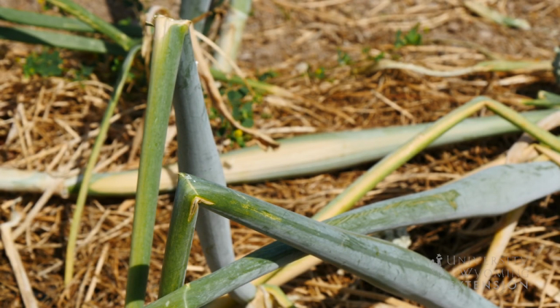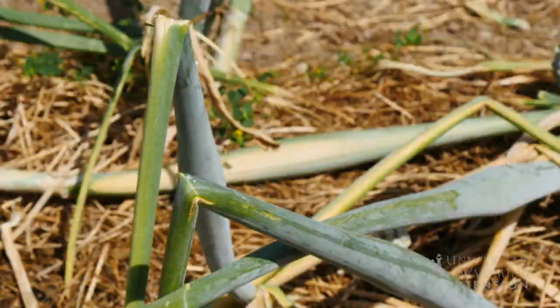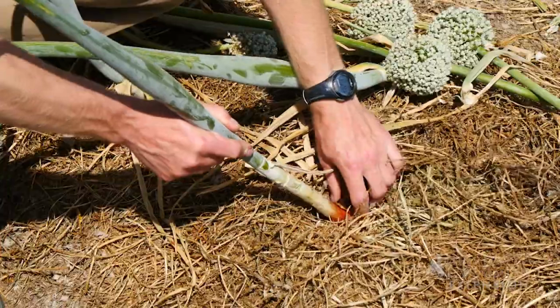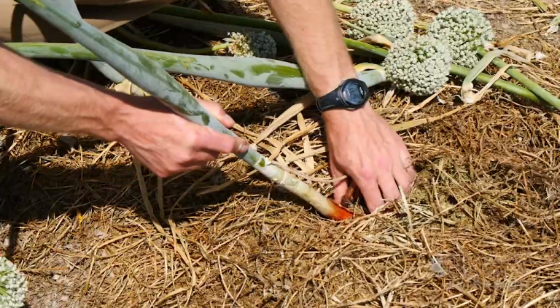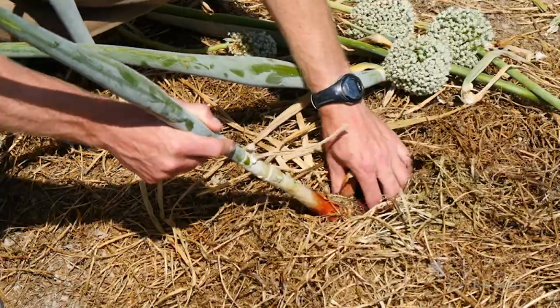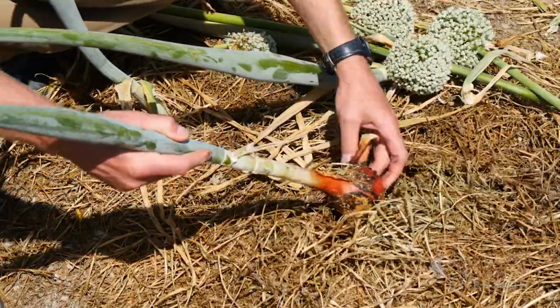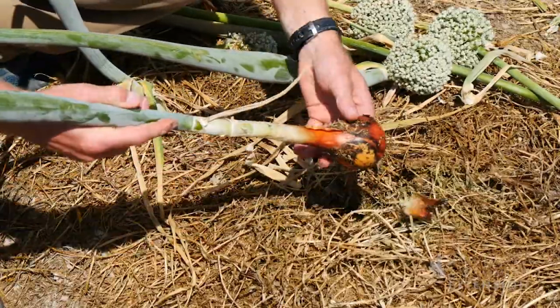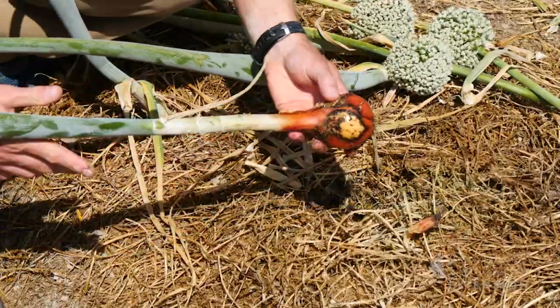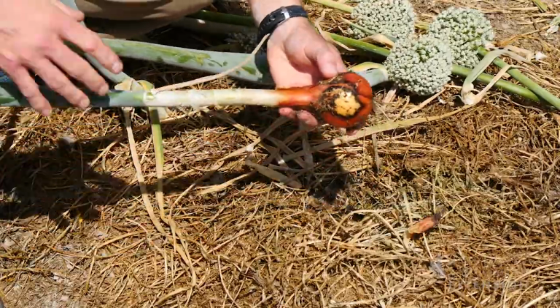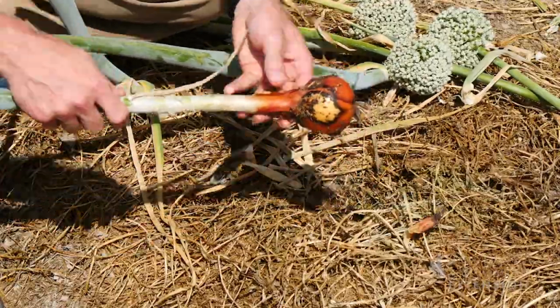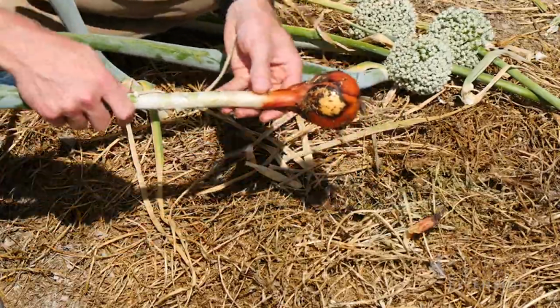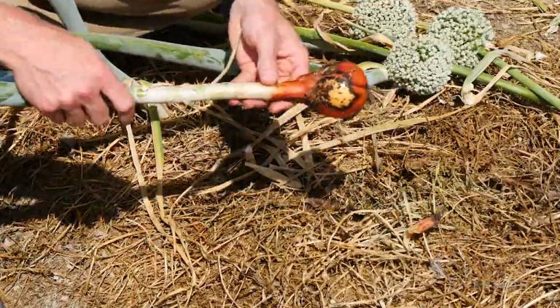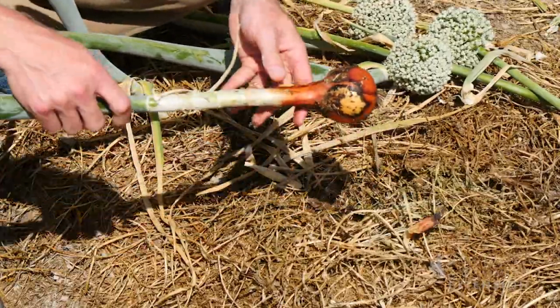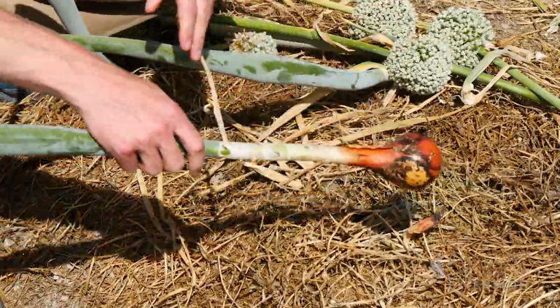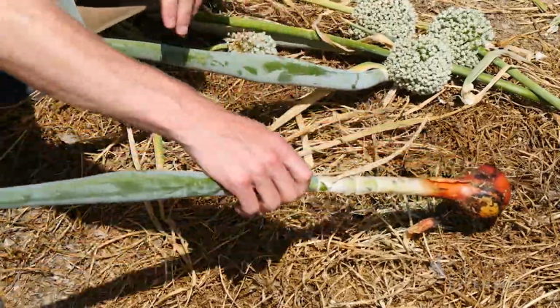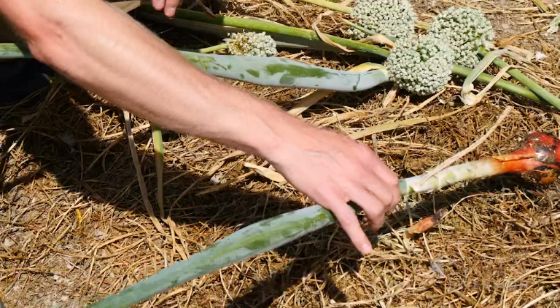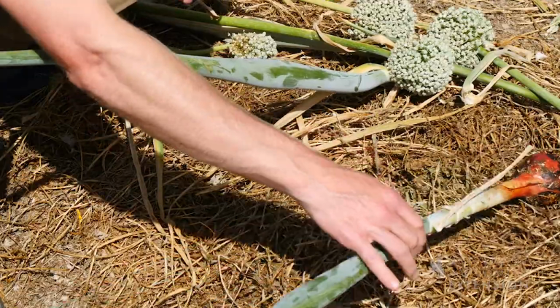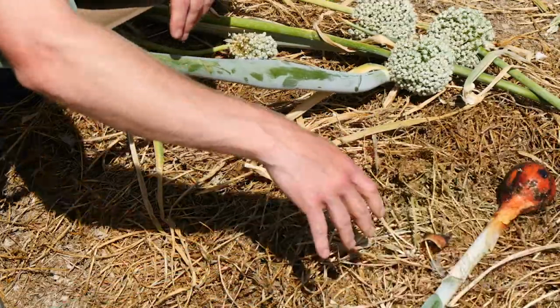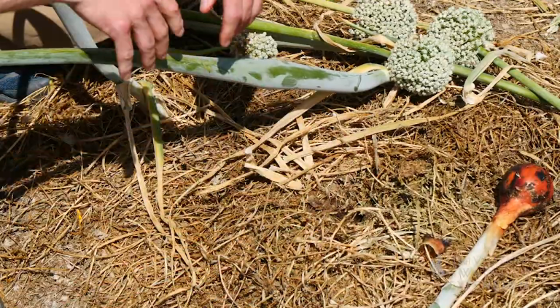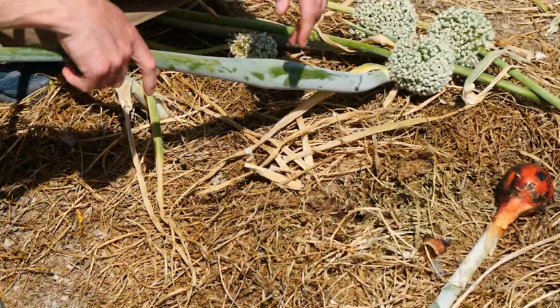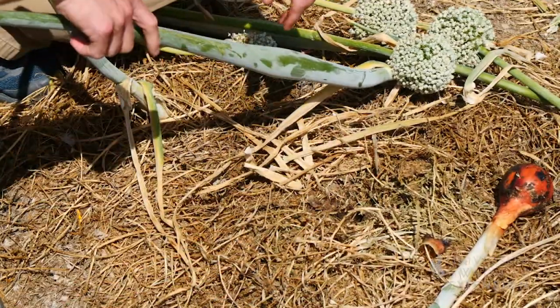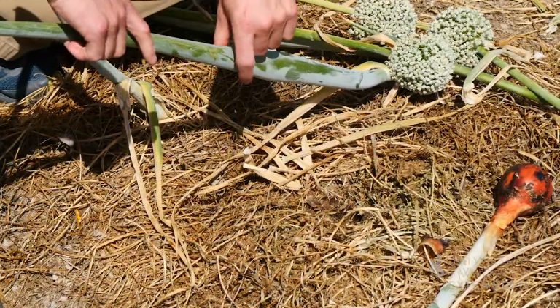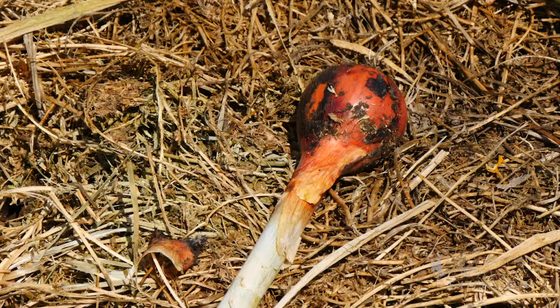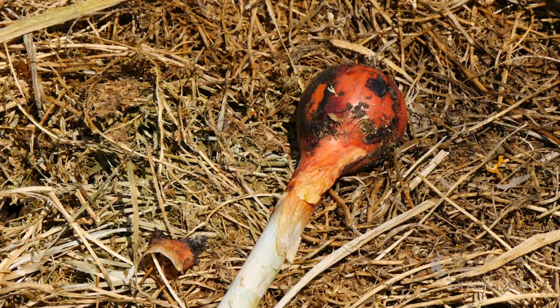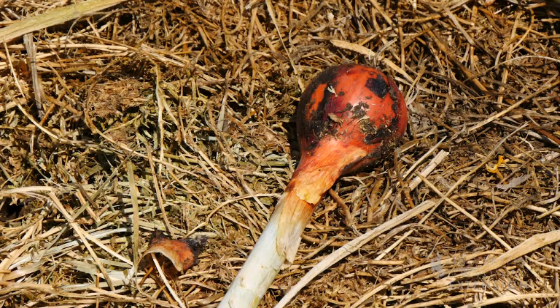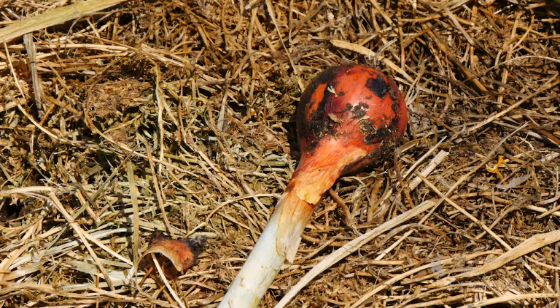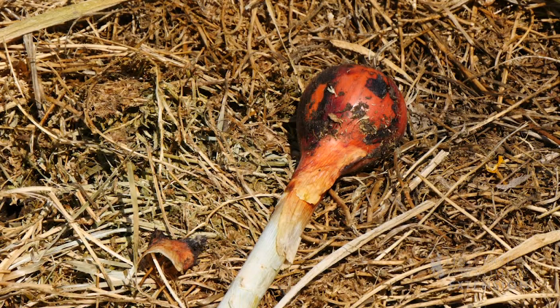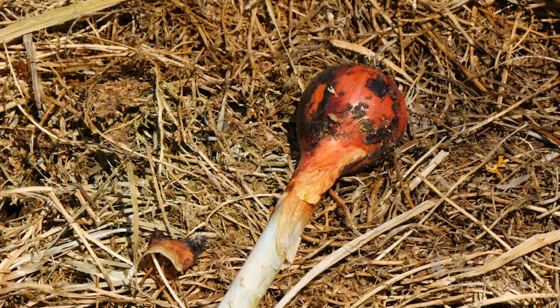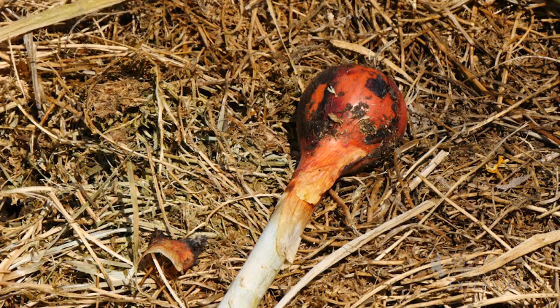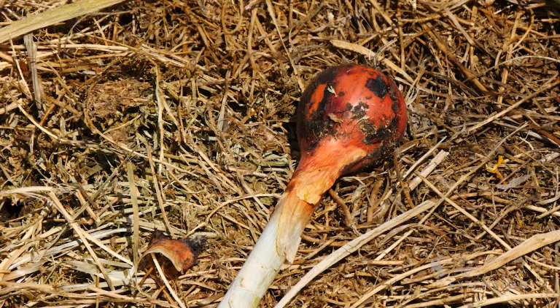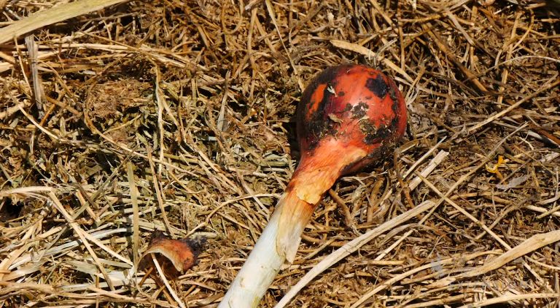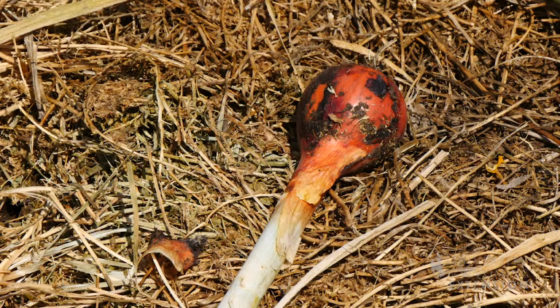We'll want to make sure to pull them out on a hot, dry, sunny day like we have today. Once we have pulled the onions, we'll want to leave the stalks on and let them cure naturally in a cool, dry place for two to three weeks.